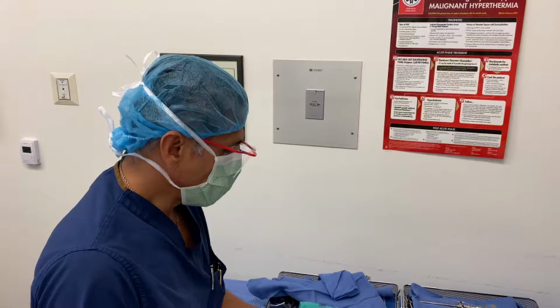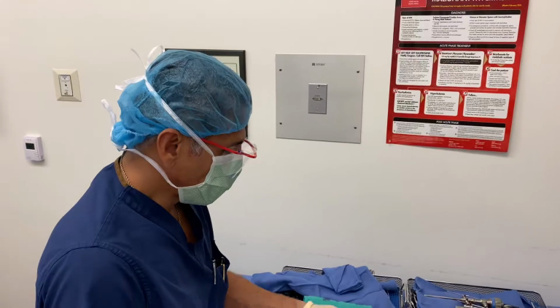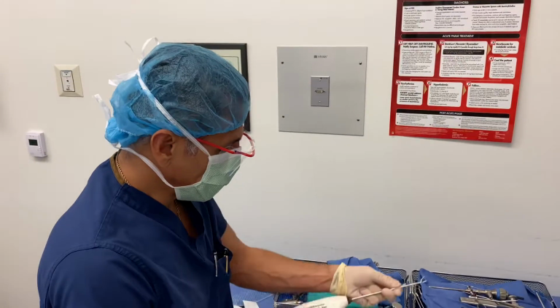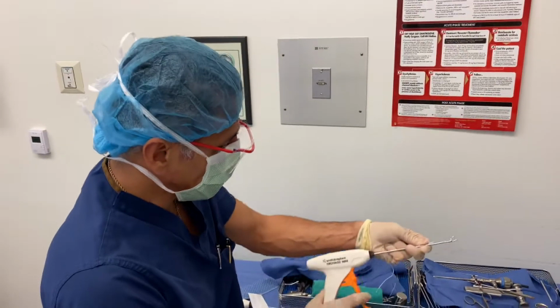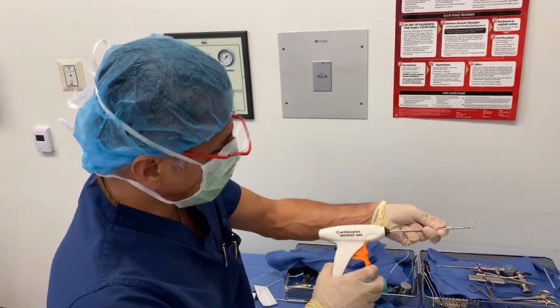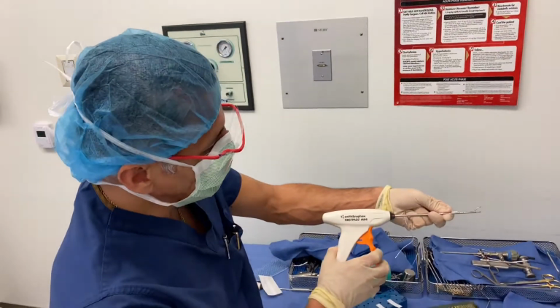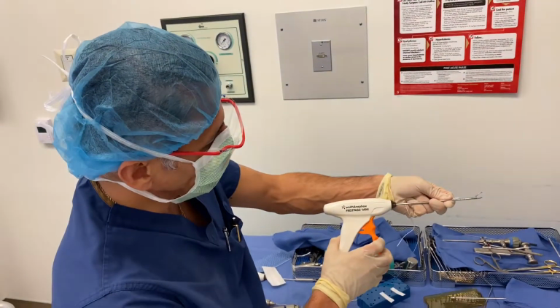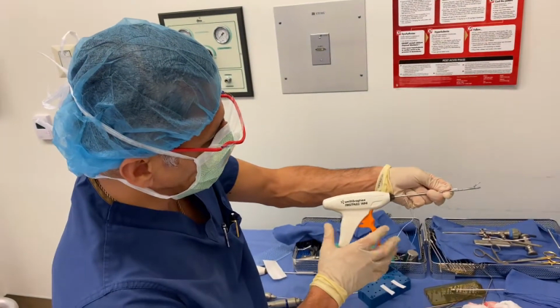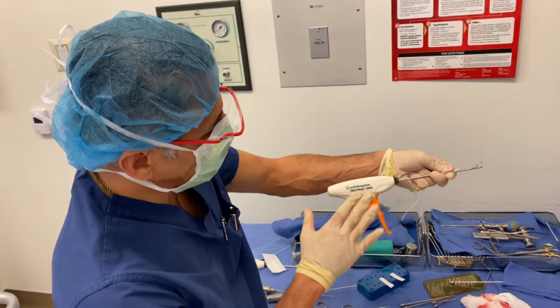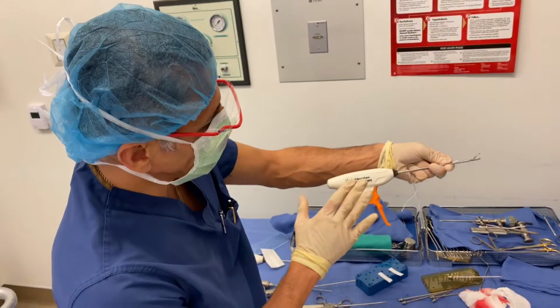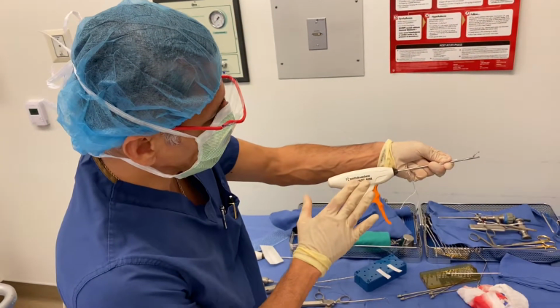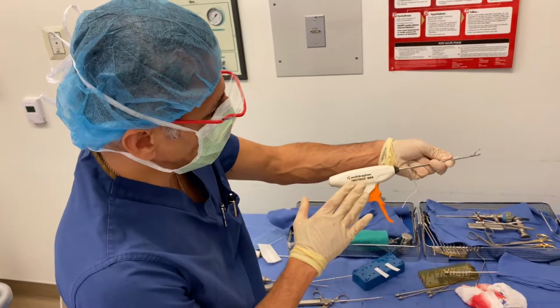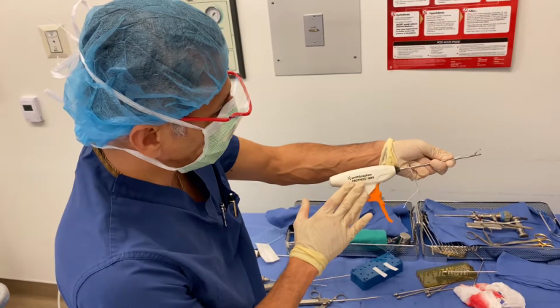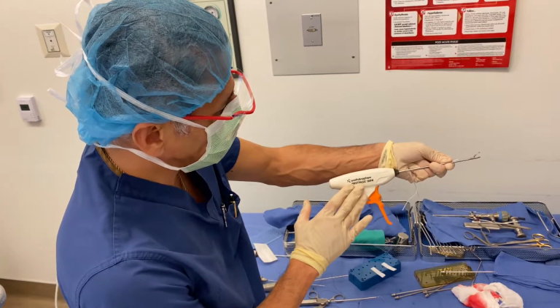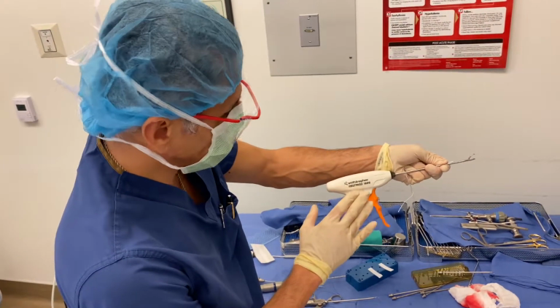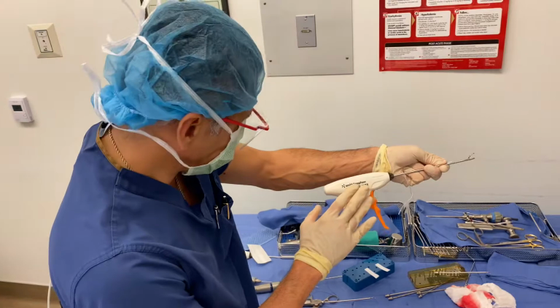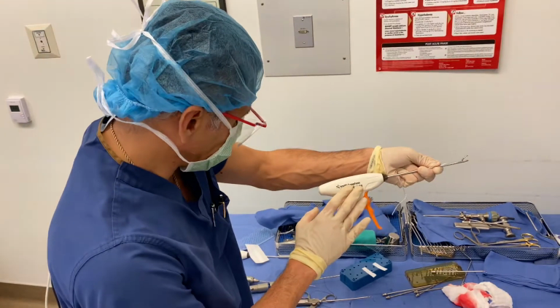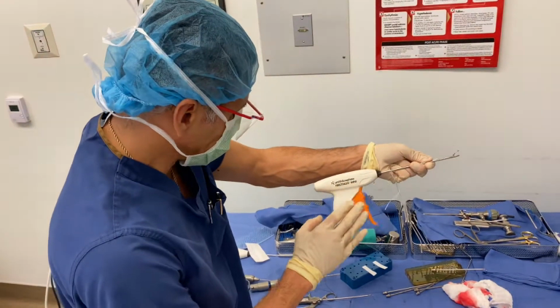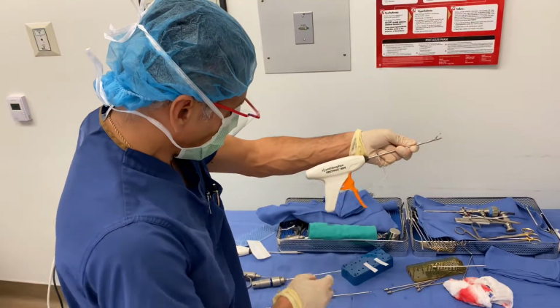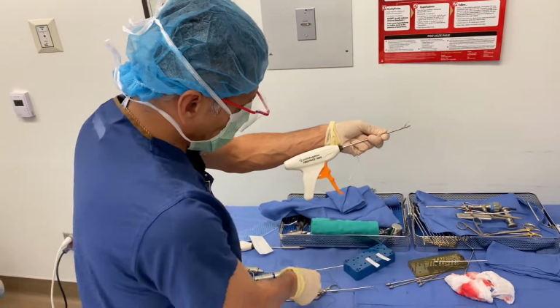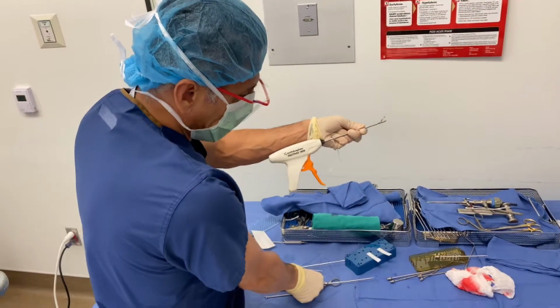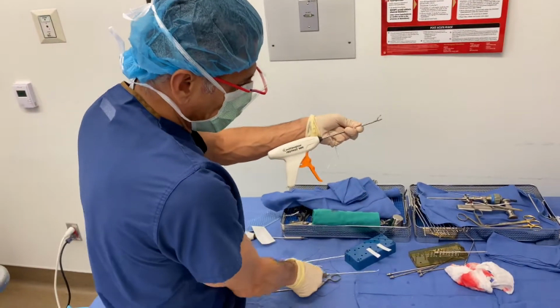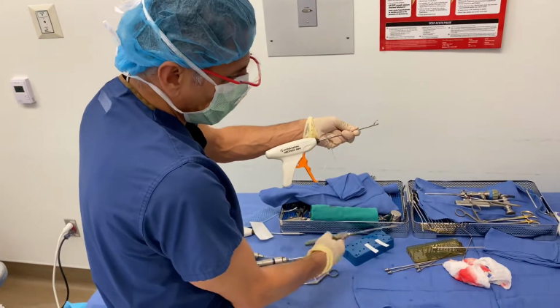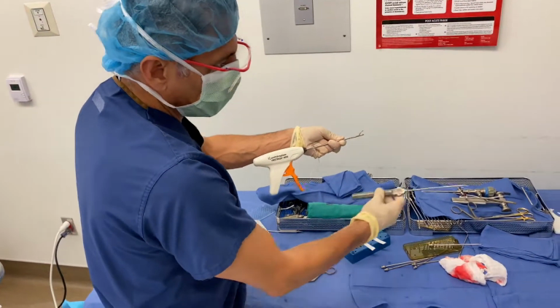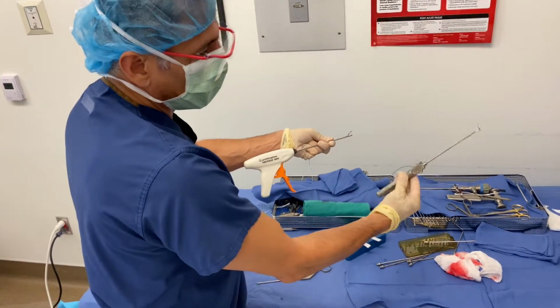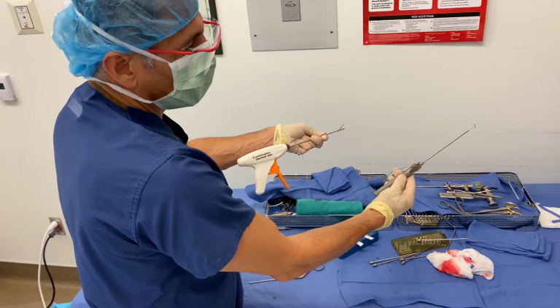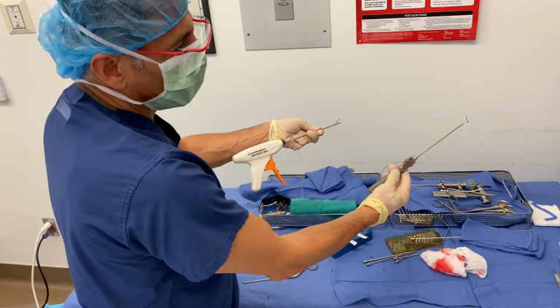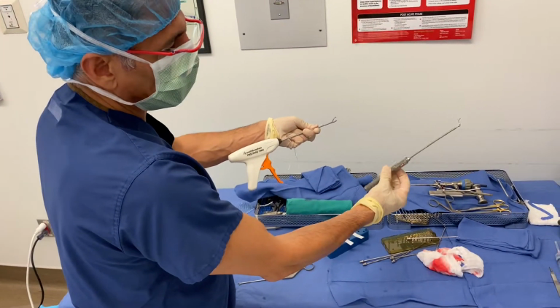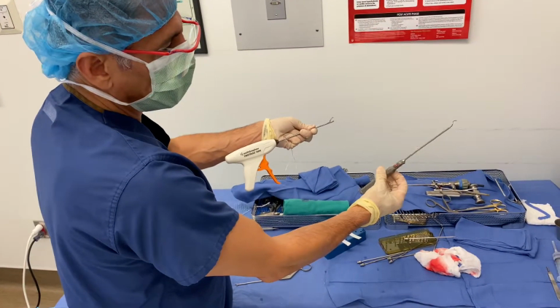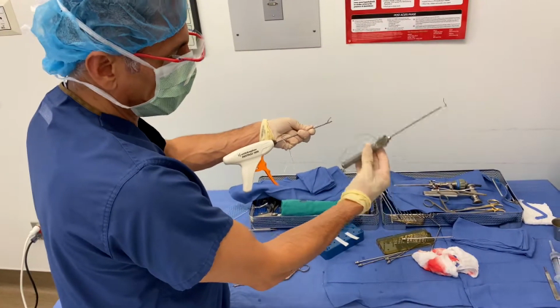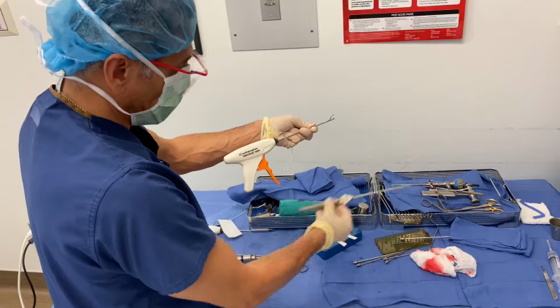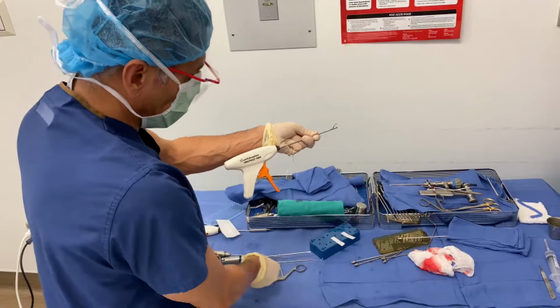Dr. Mar here. This is how I fix my root repairs. I either use a Smith & Nephew first pass or mini first pass, or my backup is an old school spectrum type pass, which I'll show you what I do.